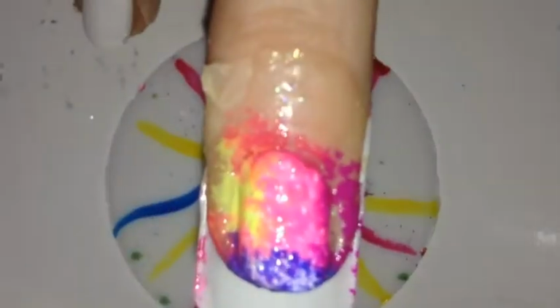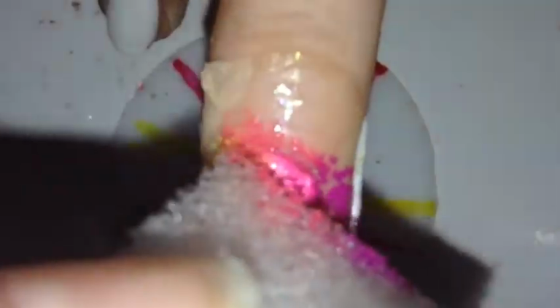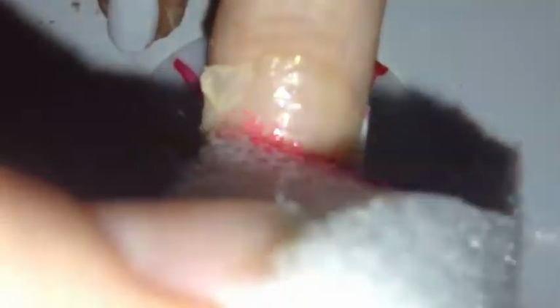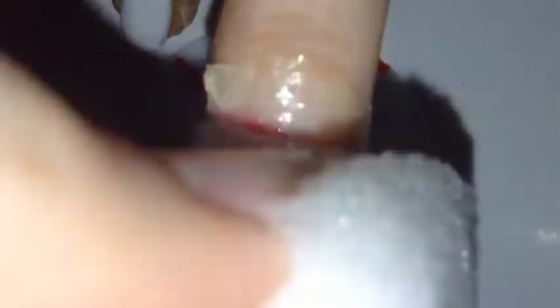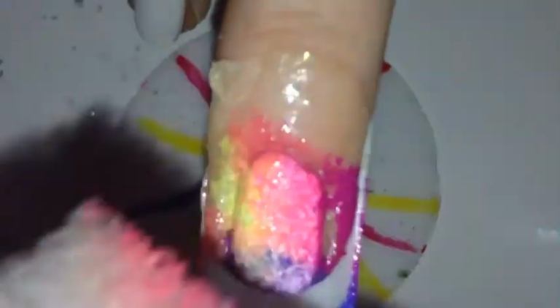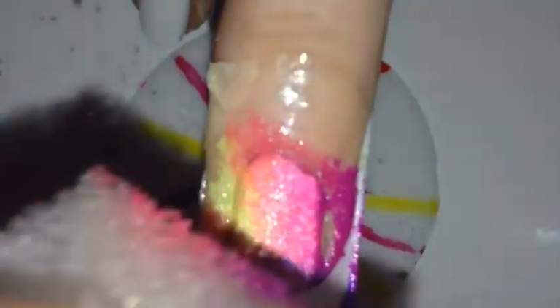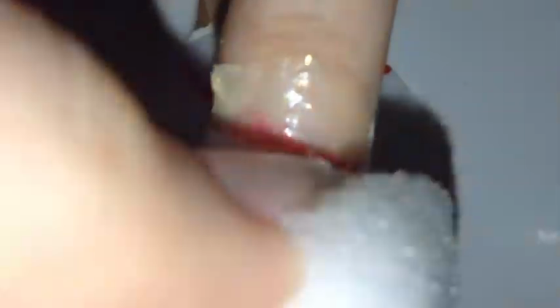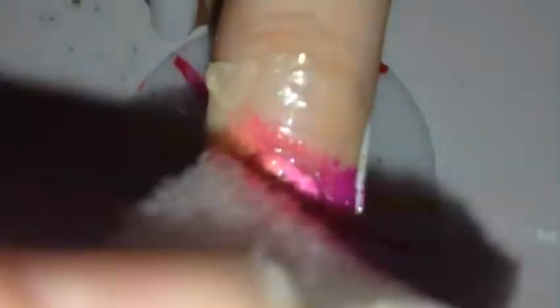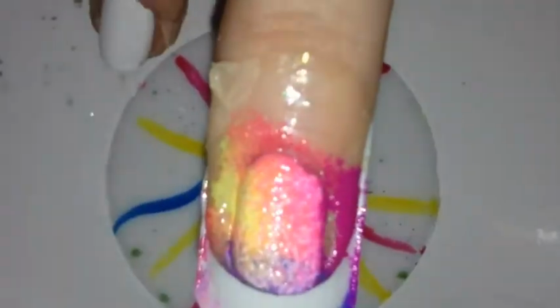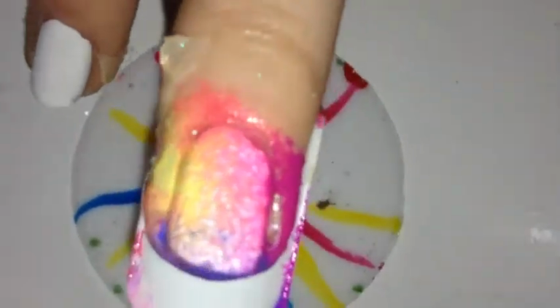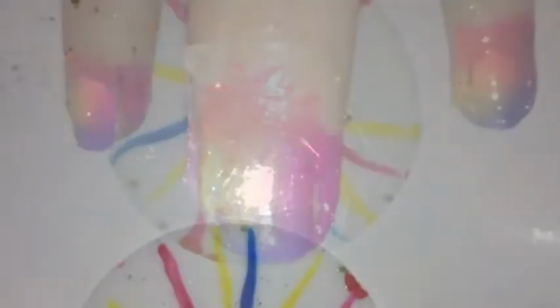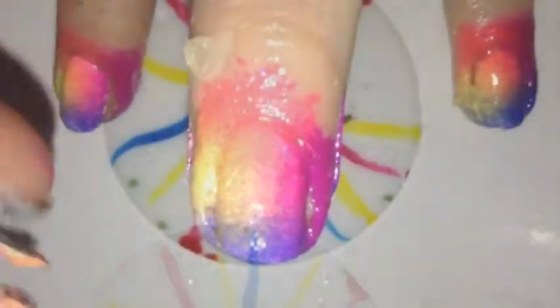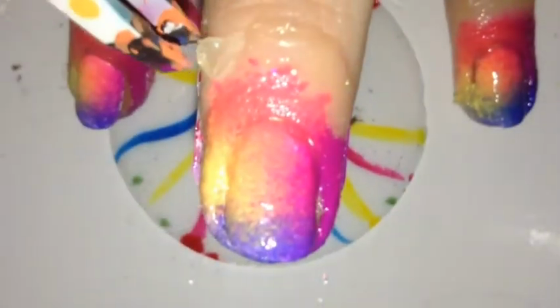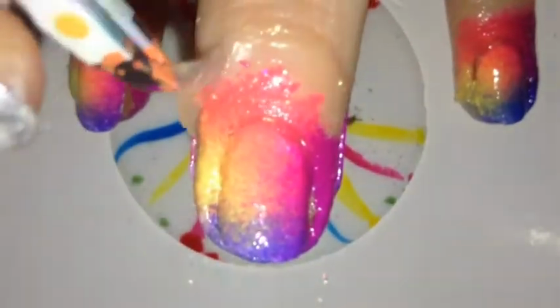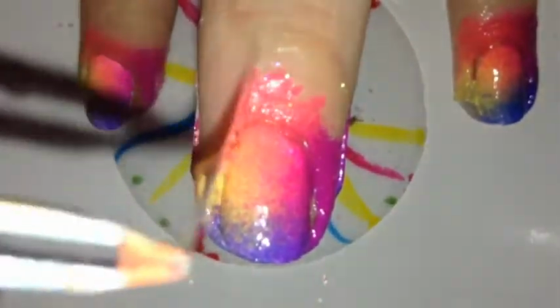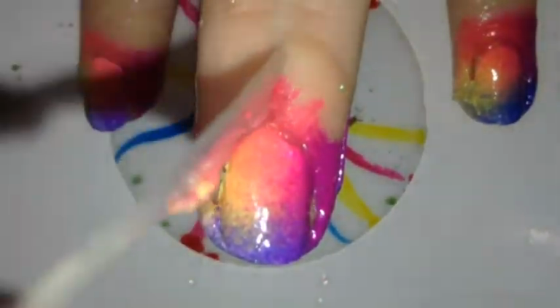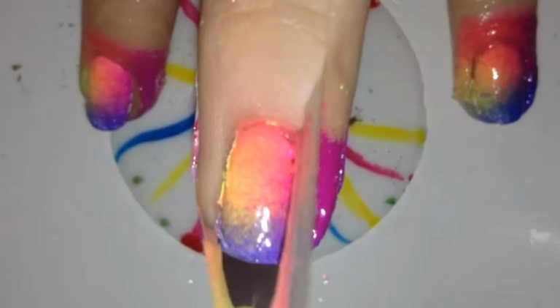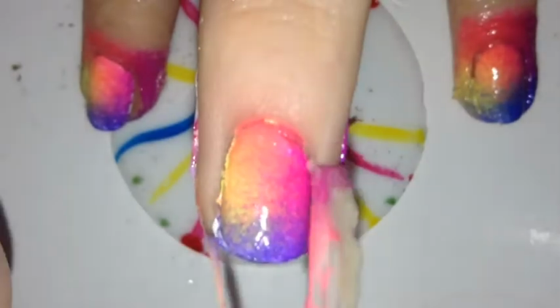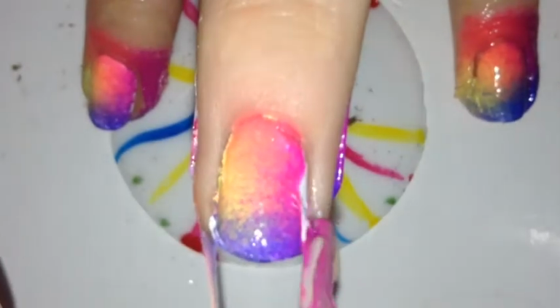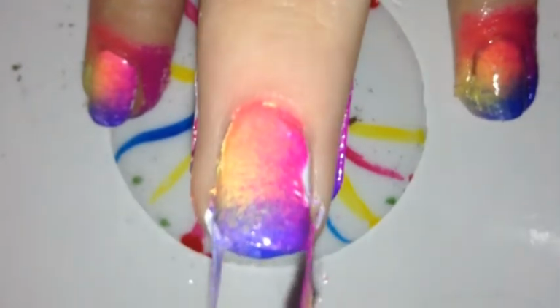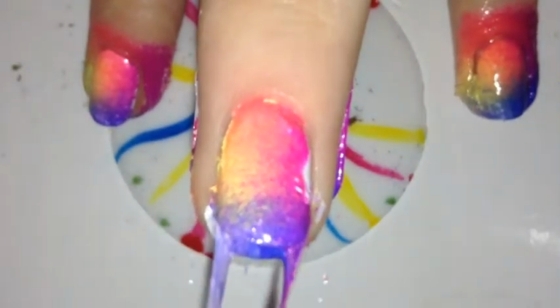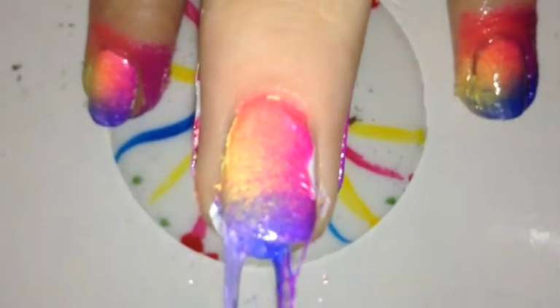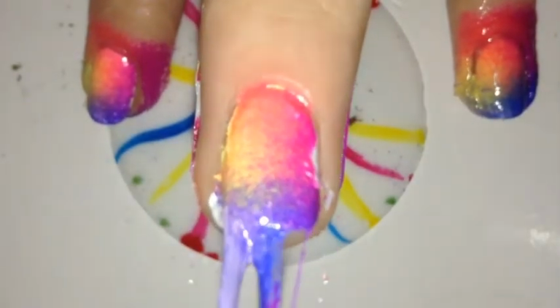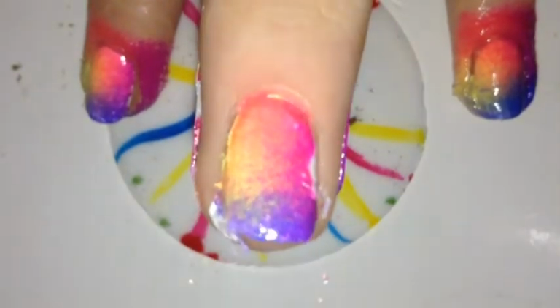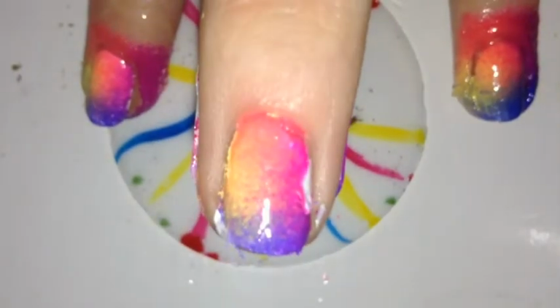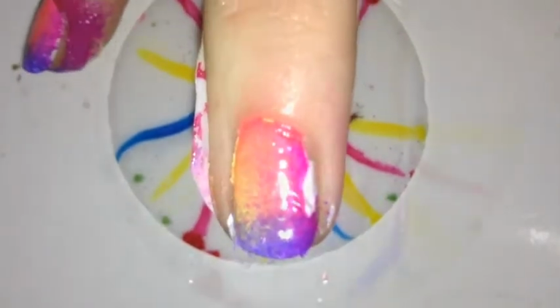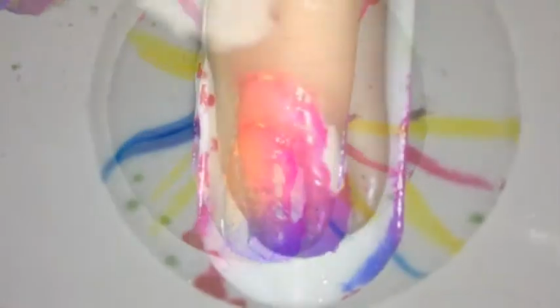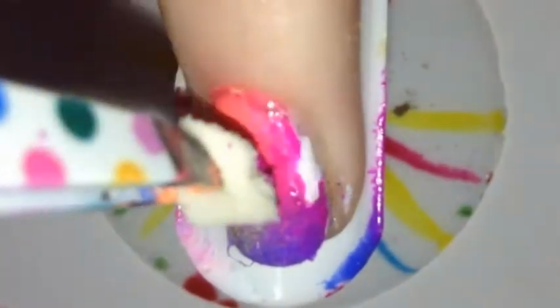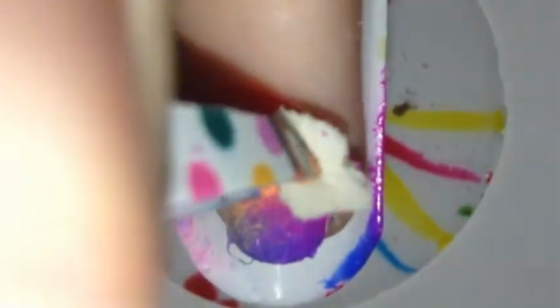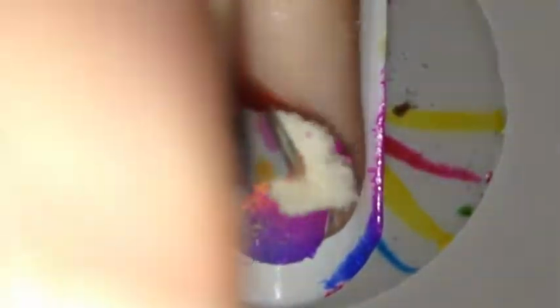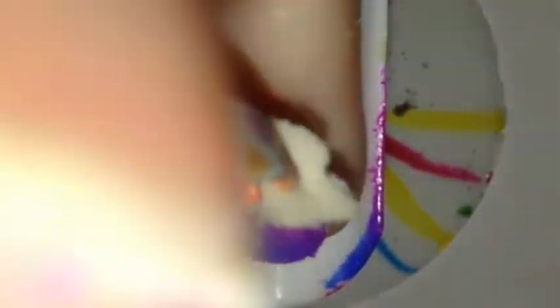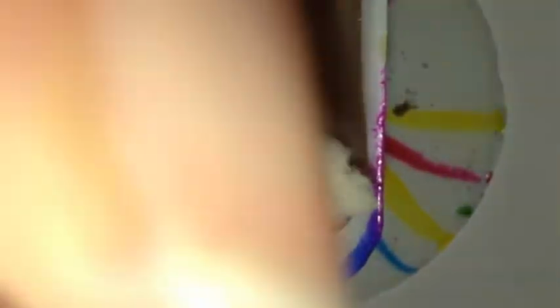Just dab onto your sponge, then dab onto your nail until it's all blended. Then you can peel off the Simply Peel liquid latex. I got a bit on my skin, so I just took a little piece of sponge and patched that up.